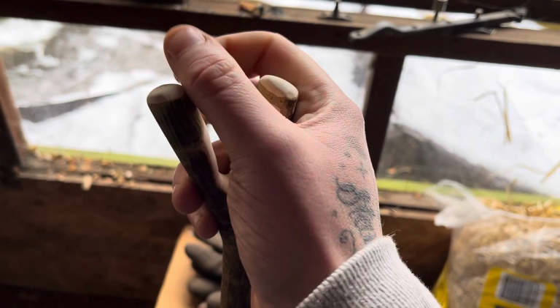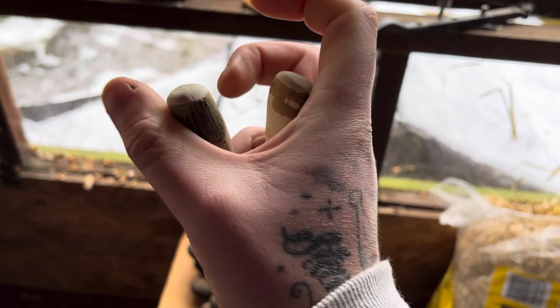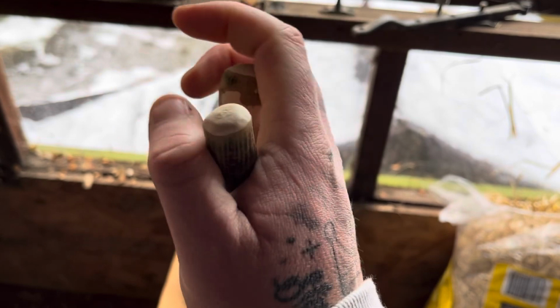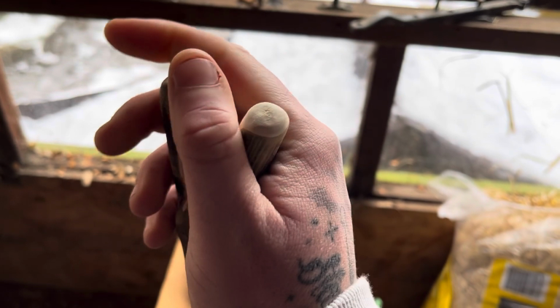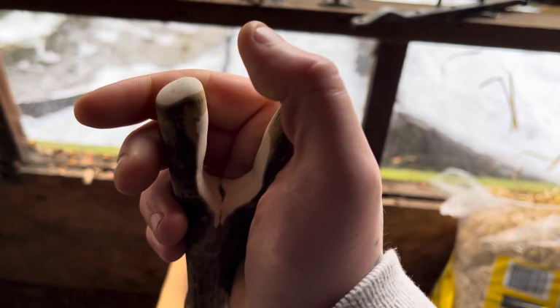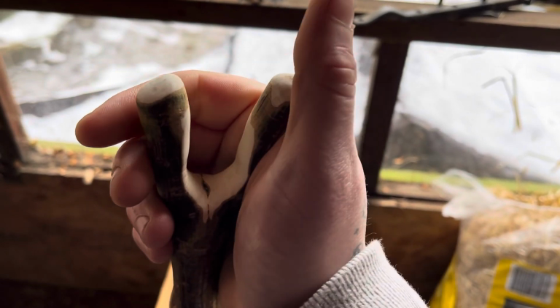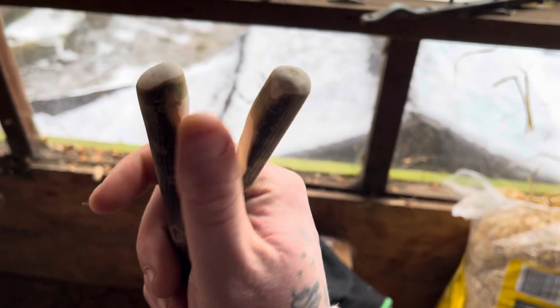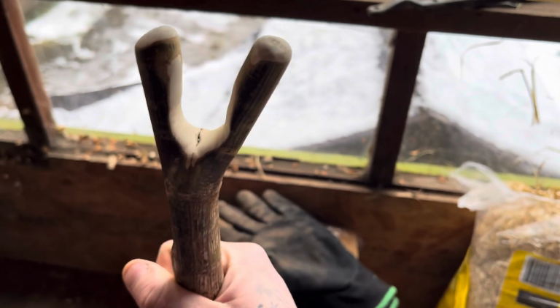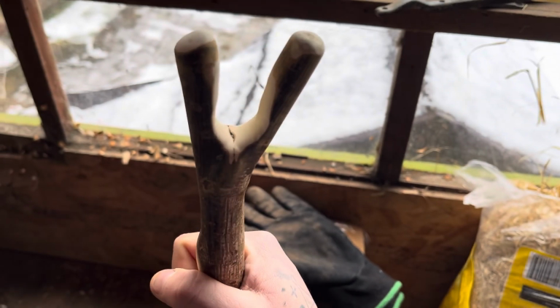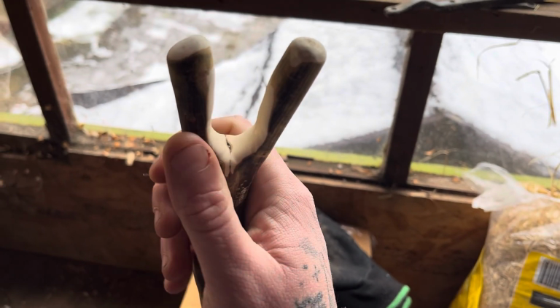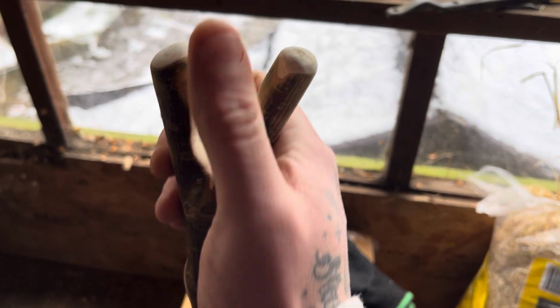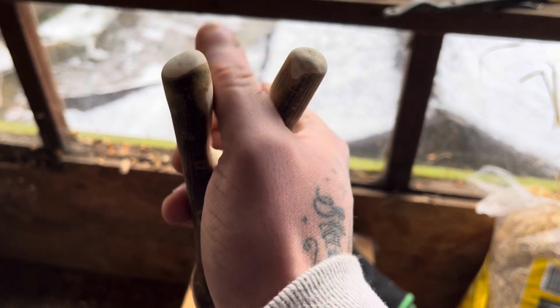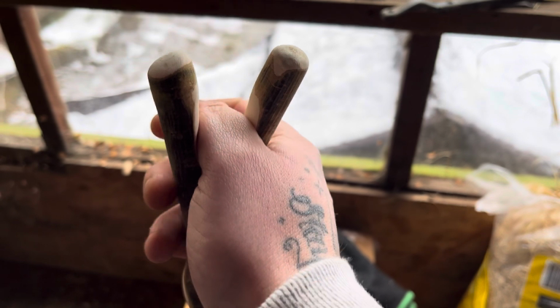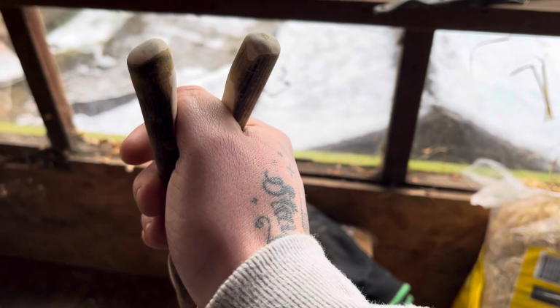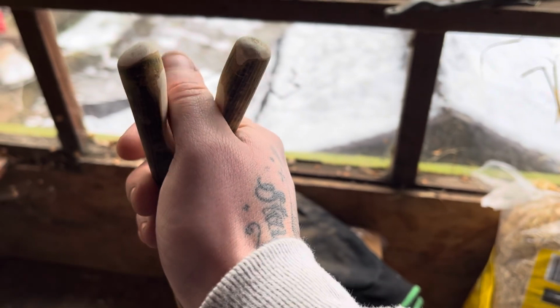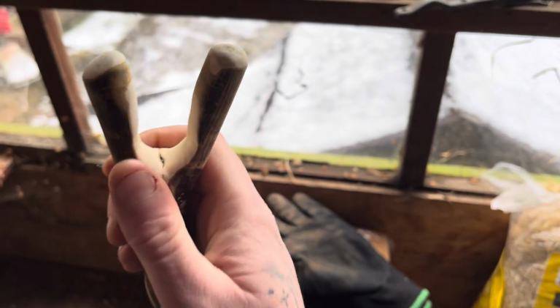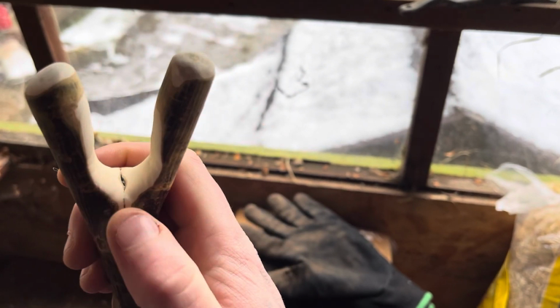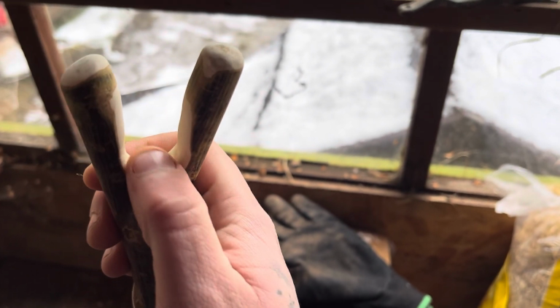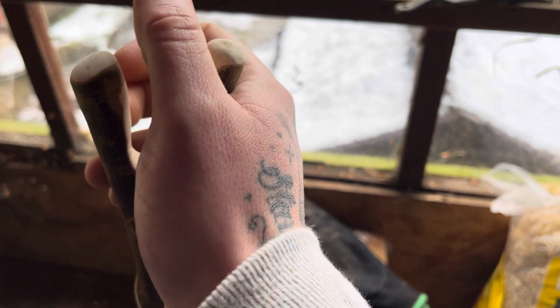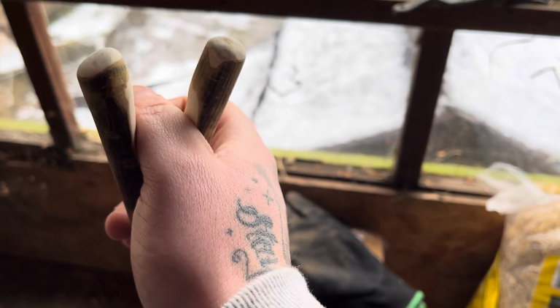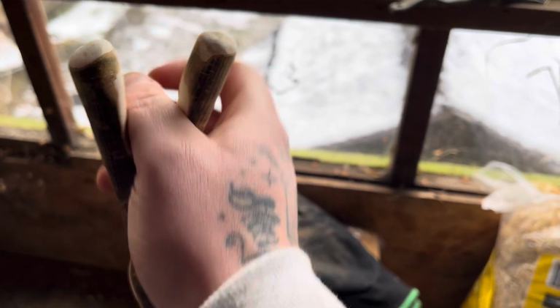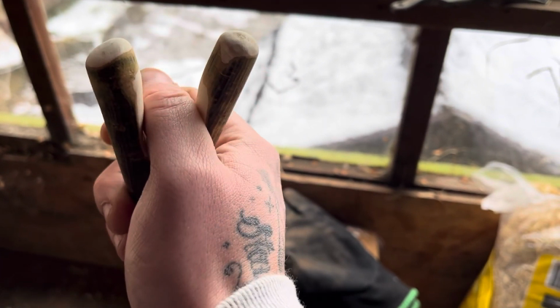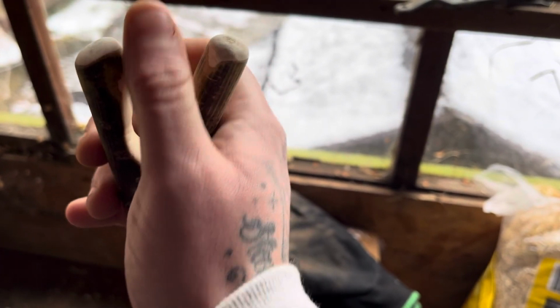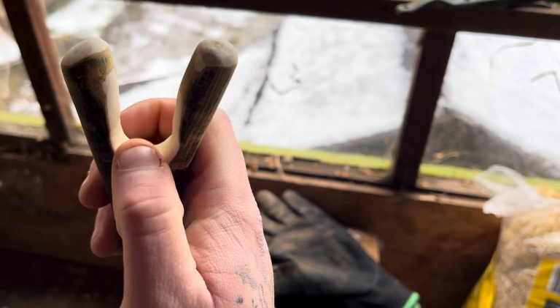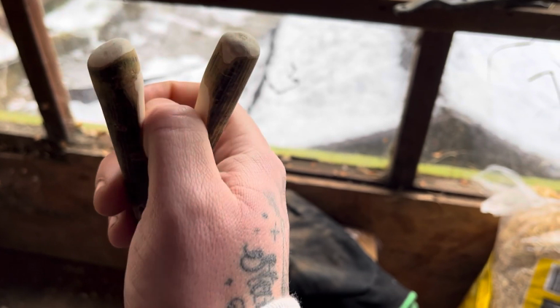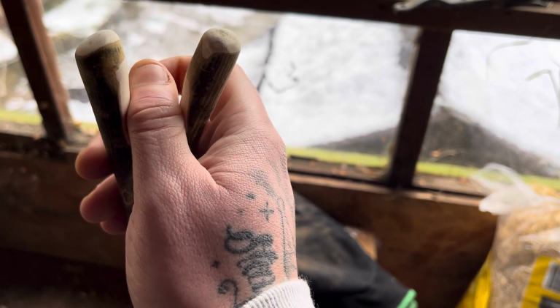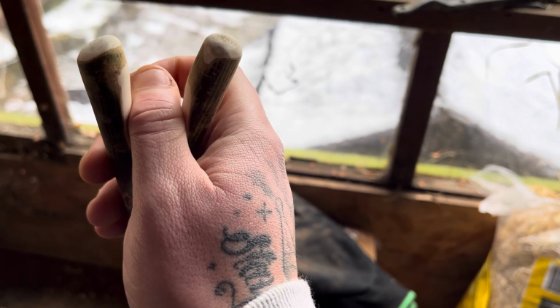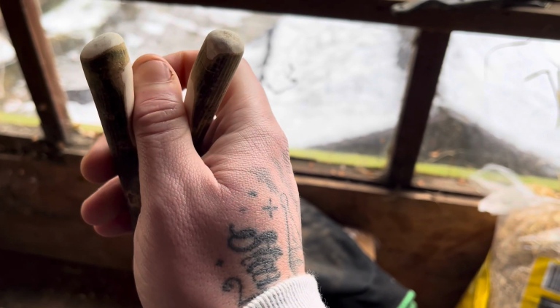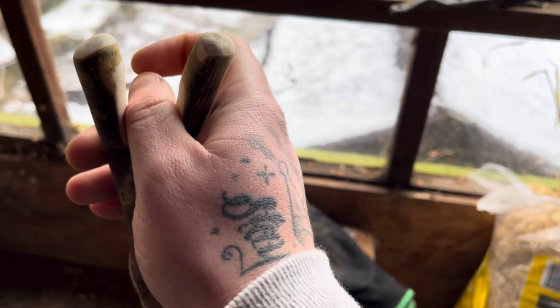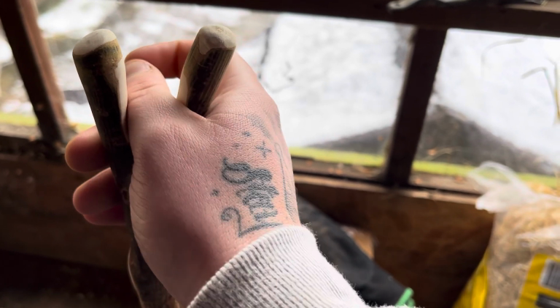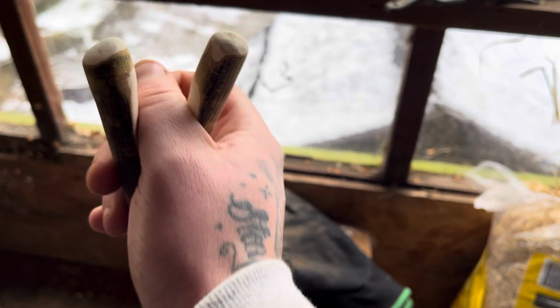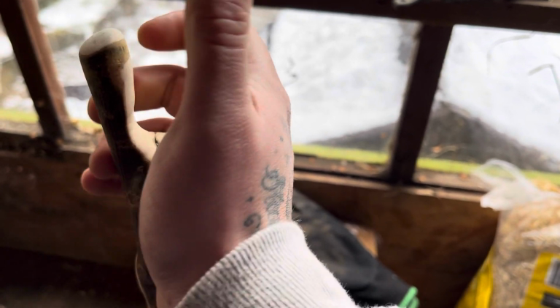I cut them off, rounded them off, and slowly started sanding. I needed a bit of space to fit a thumb in easily enough. It's a bit tight so I need to do a little bit more work.